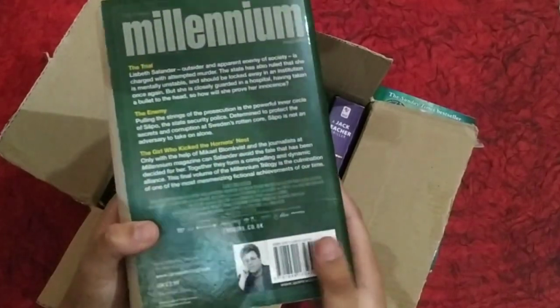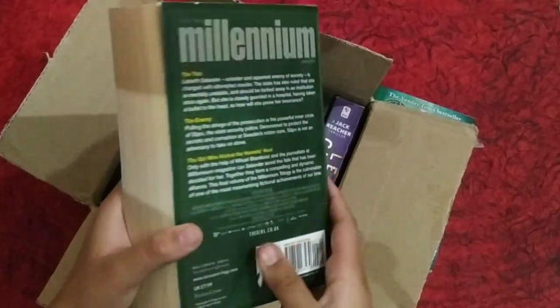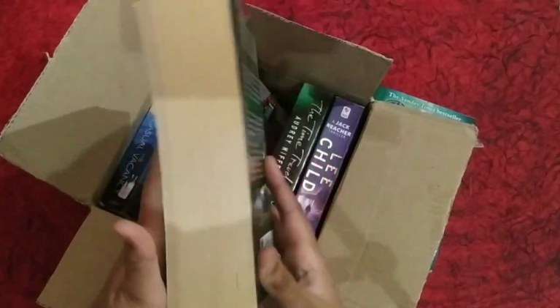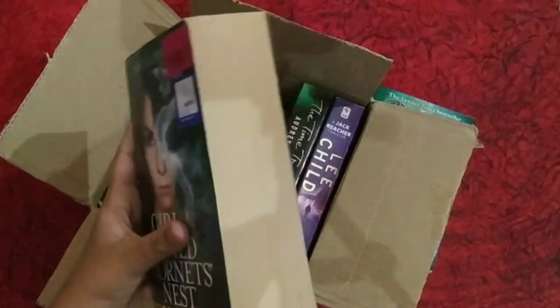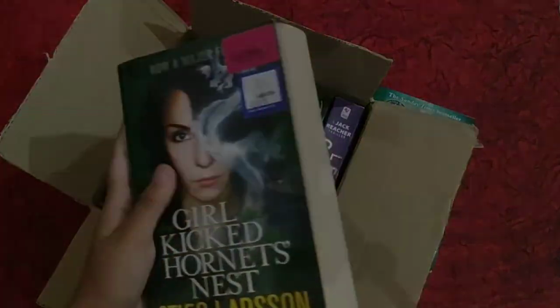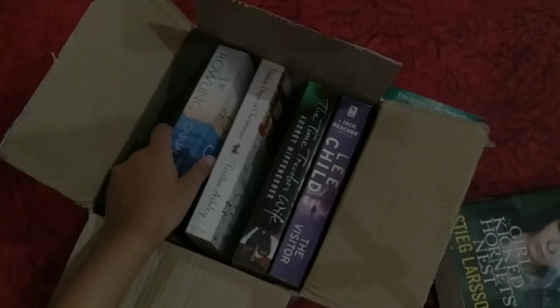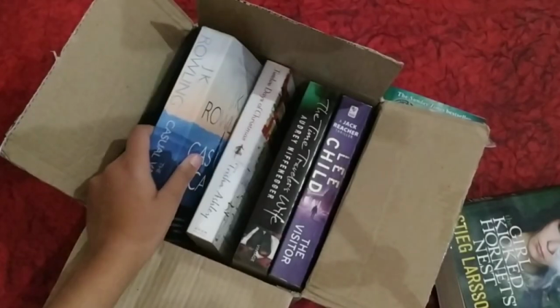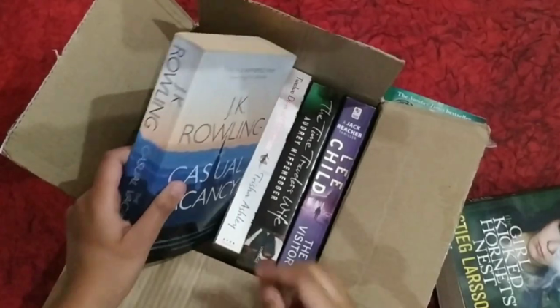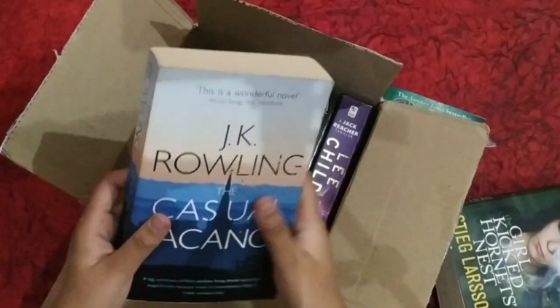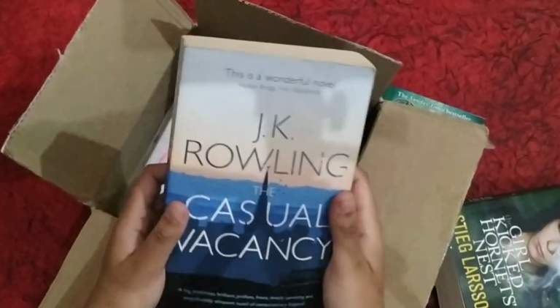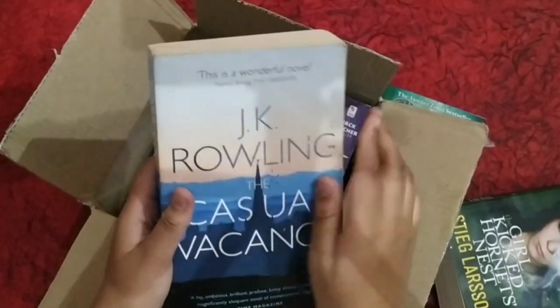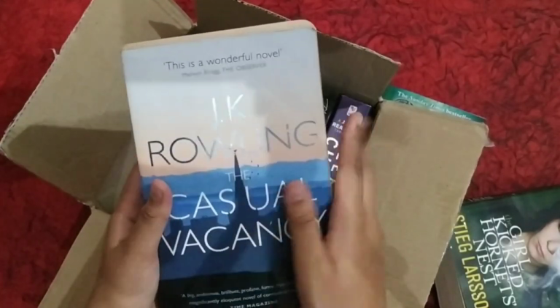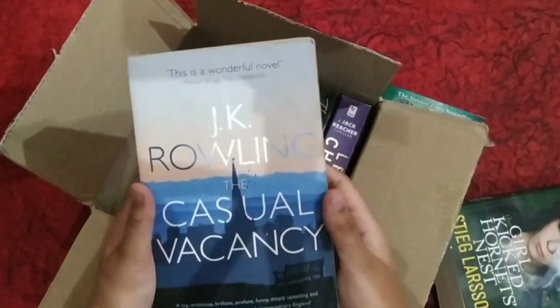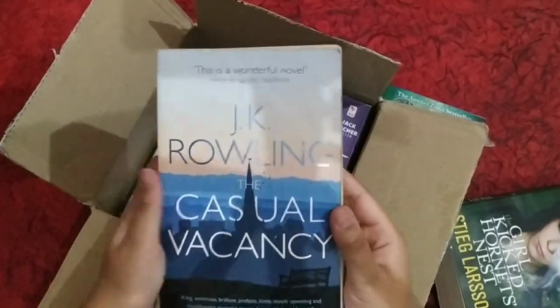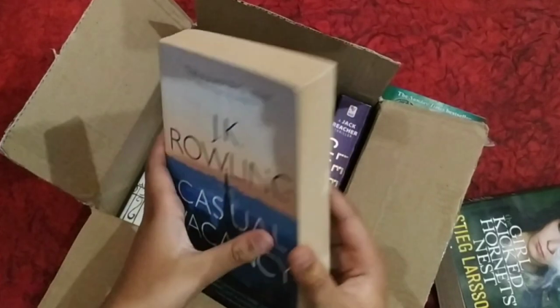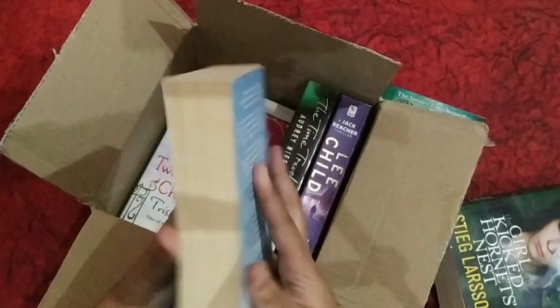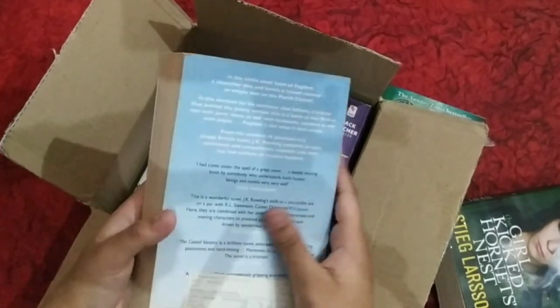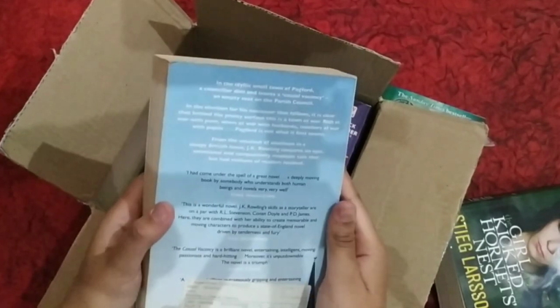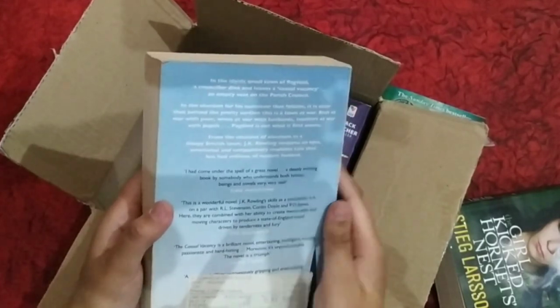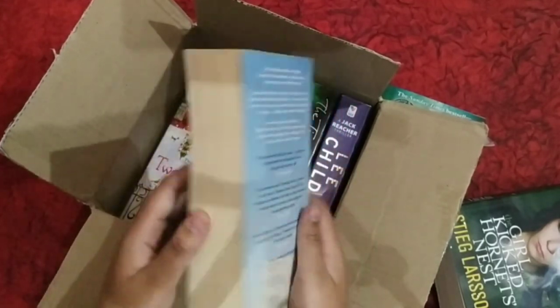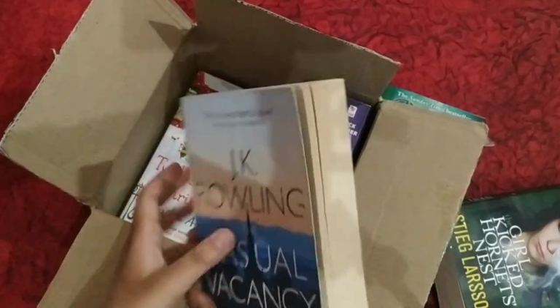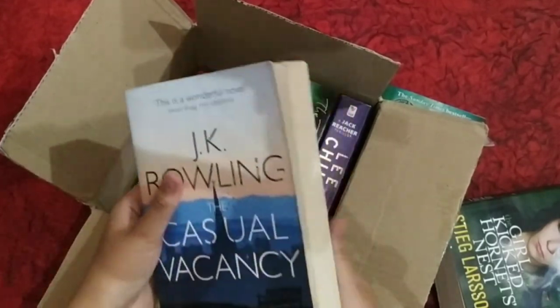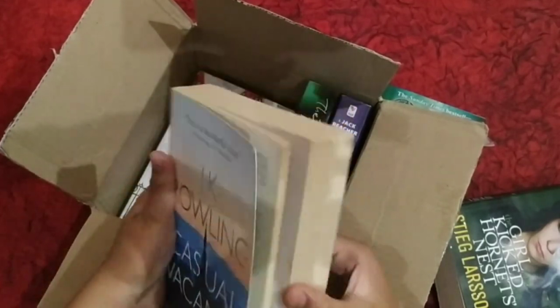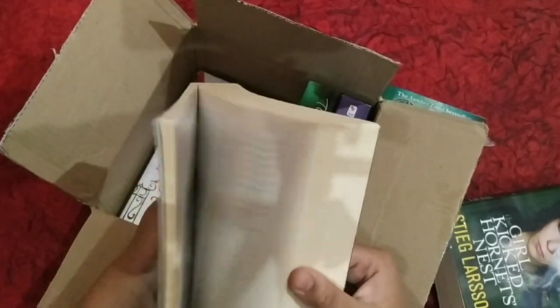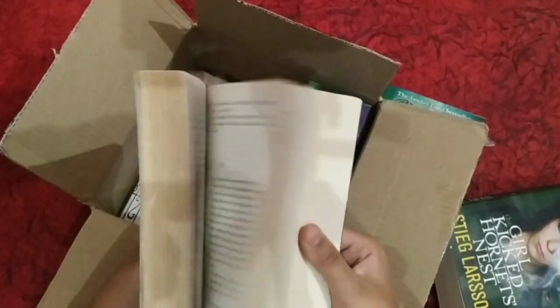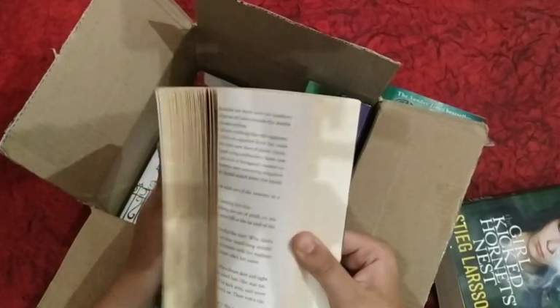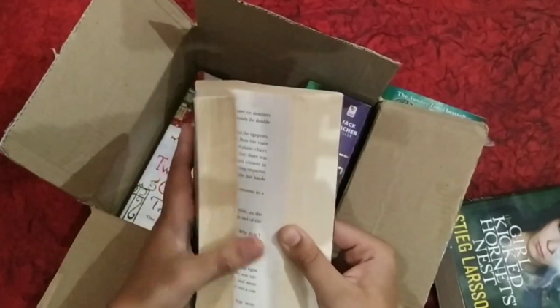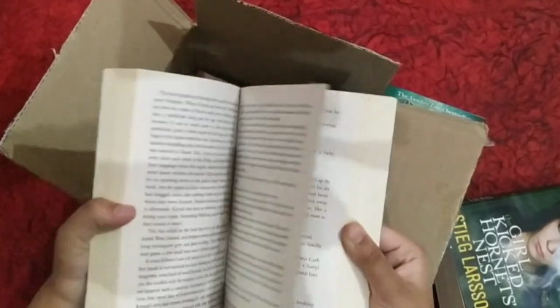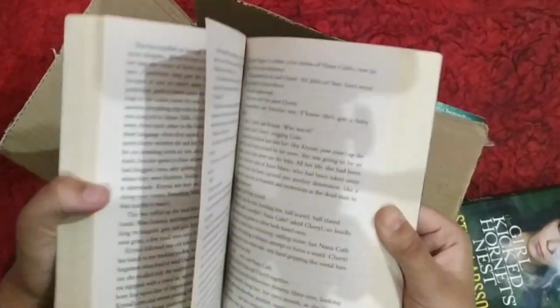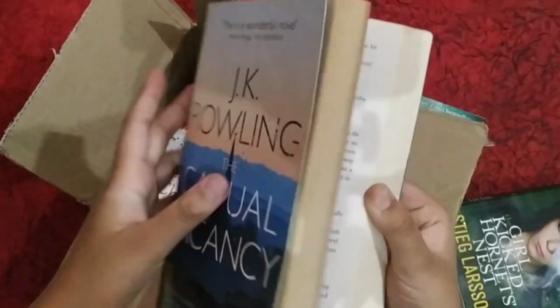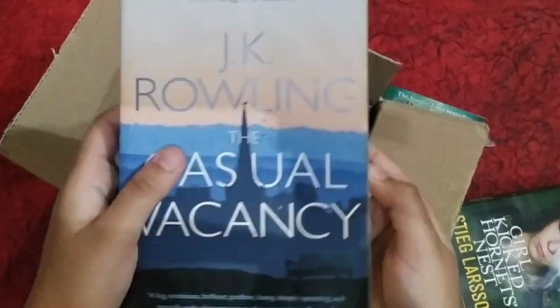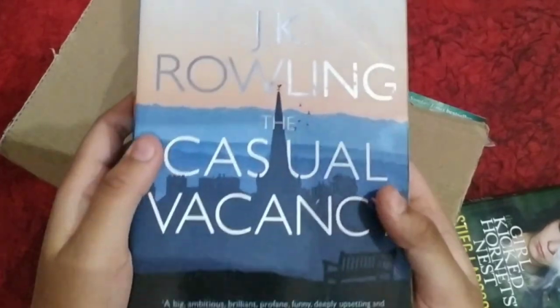I'm very excited to read it. Let's come to our next book — it's by J.K. Rowling, 'The Casual Vacancy'. We all know J.K. Rowling, and these books are from the bestseller collection, by the way.